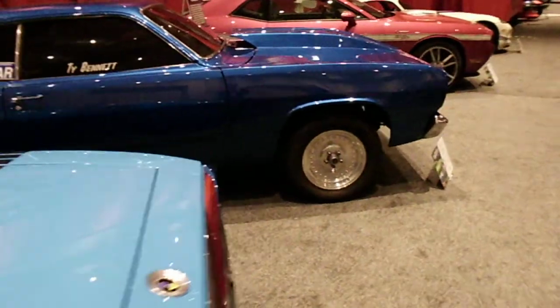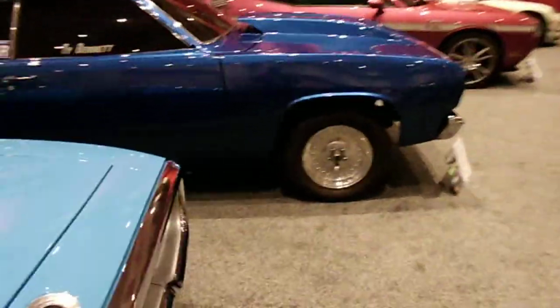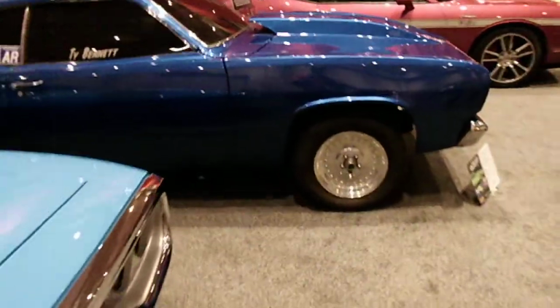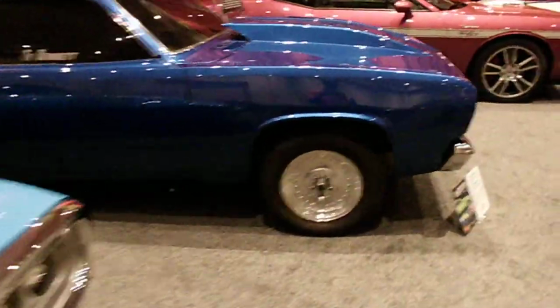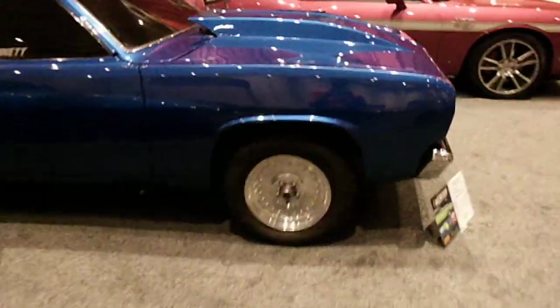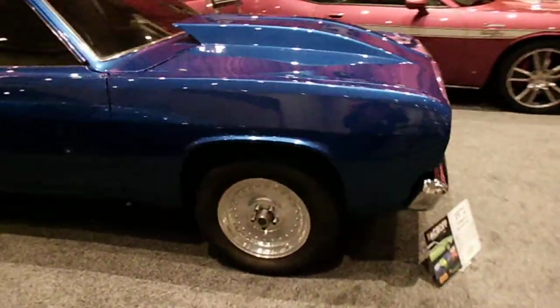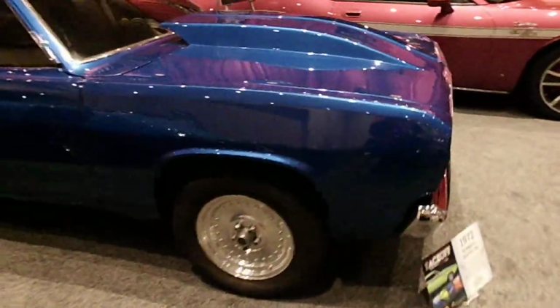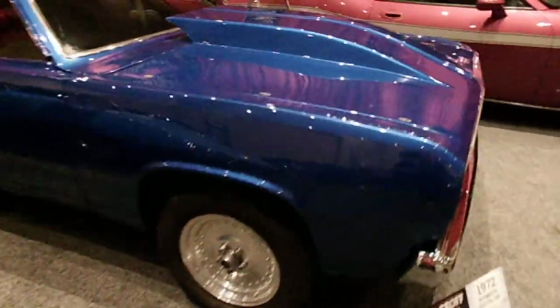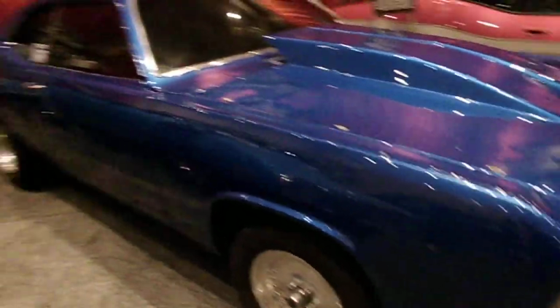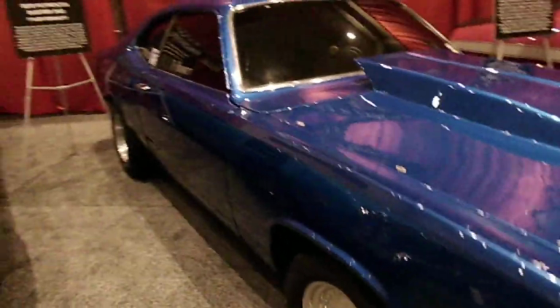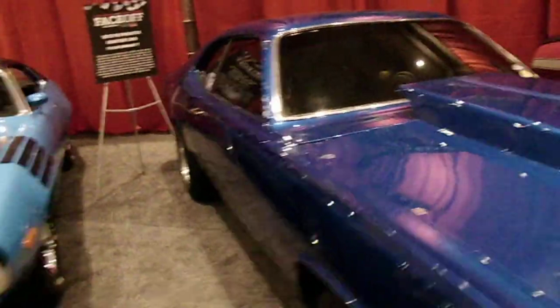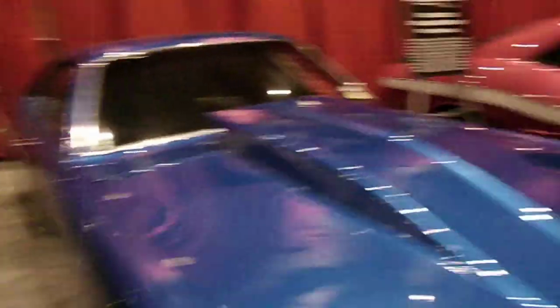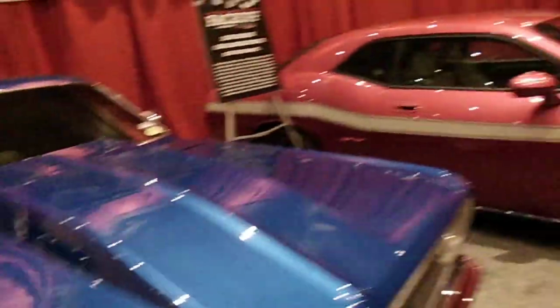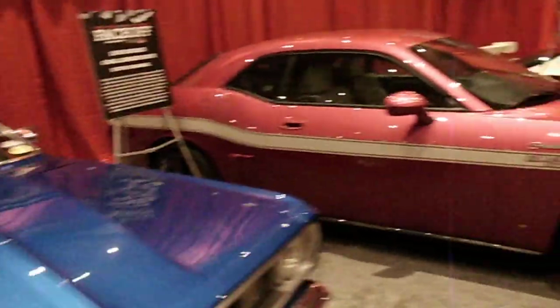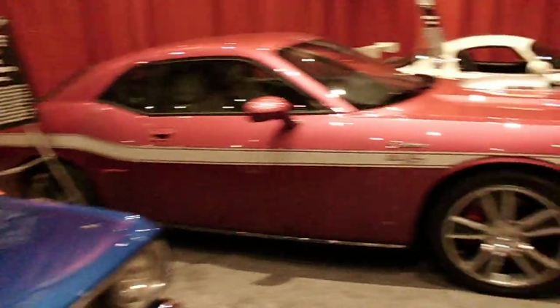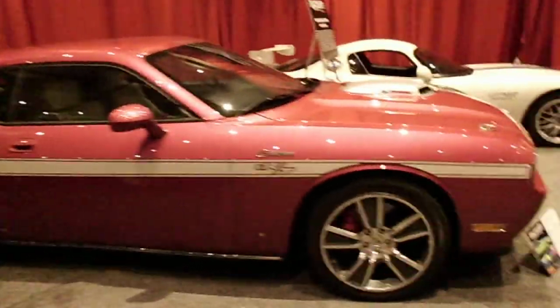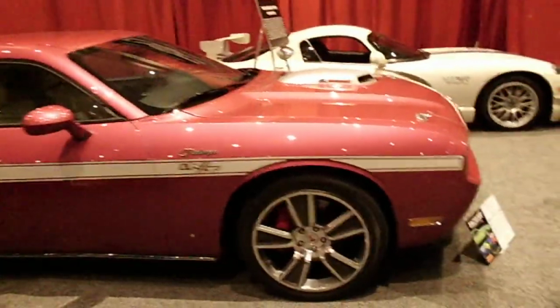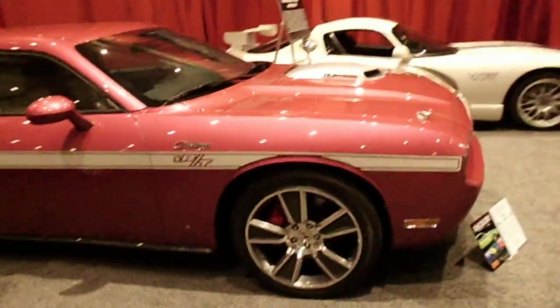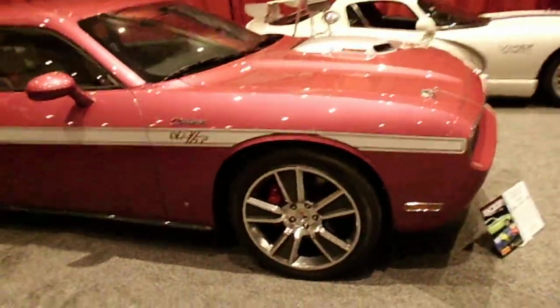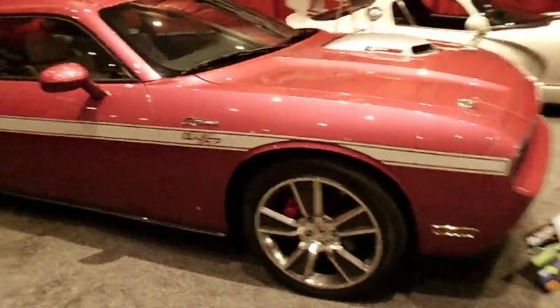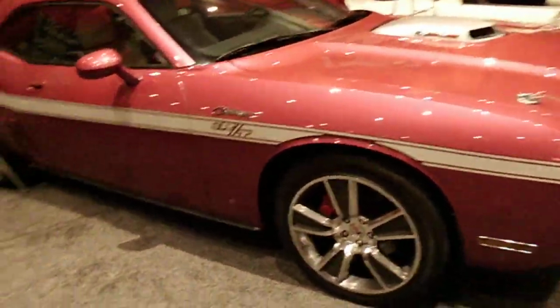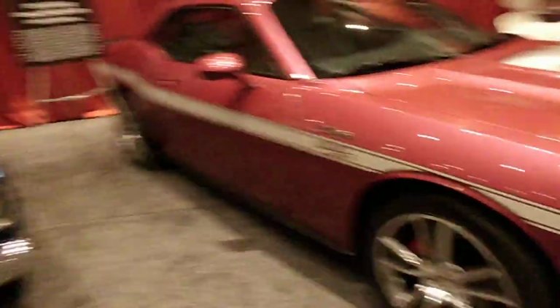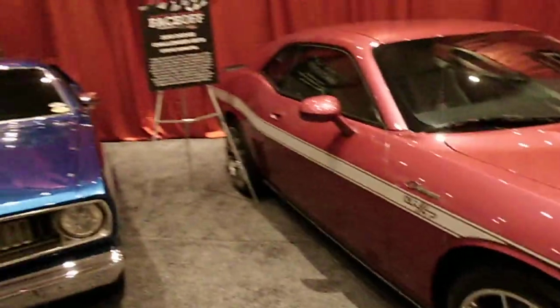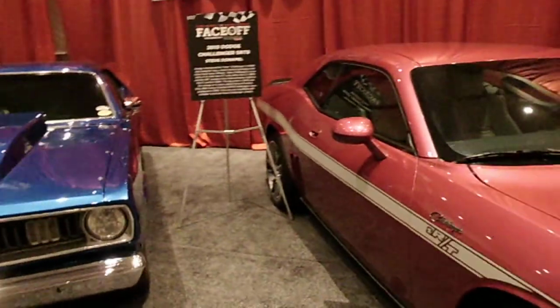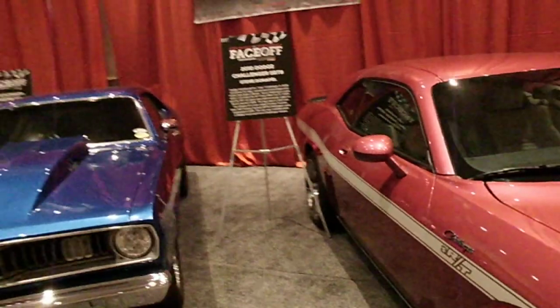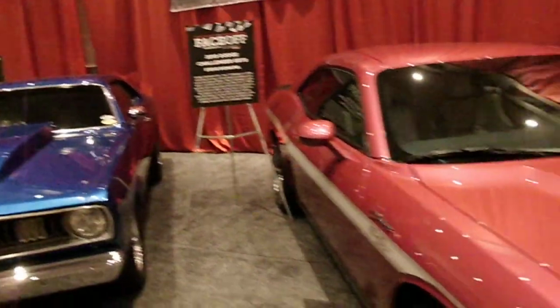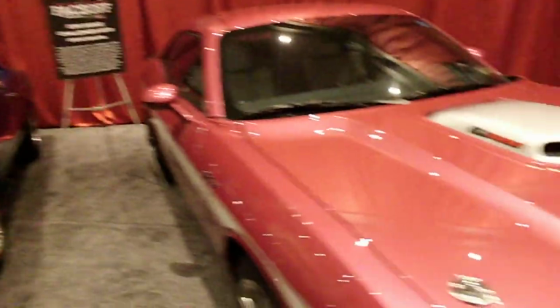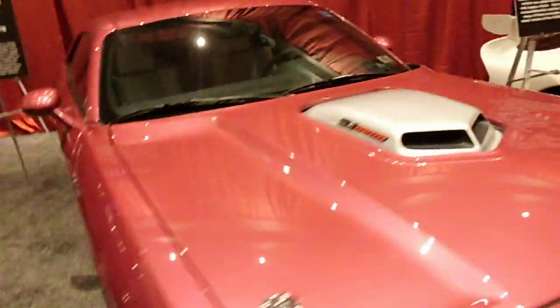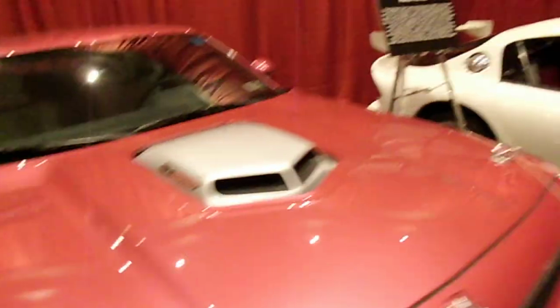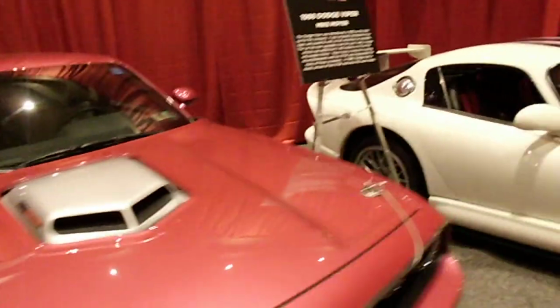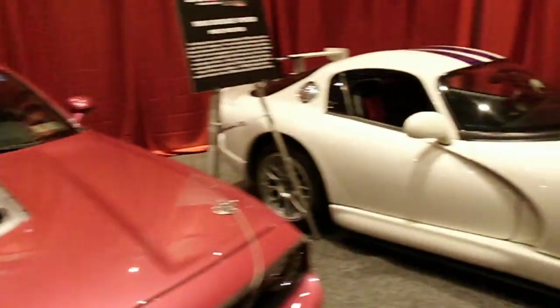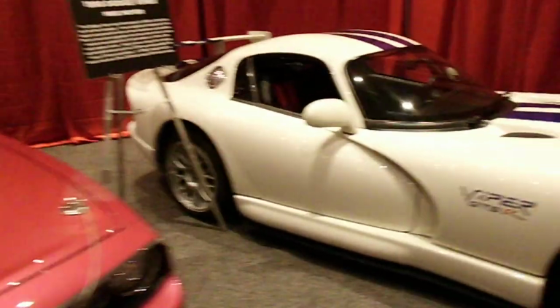Lots of nice classics — Dusters, Challengers — and then in the middle here we have the core of our modern cars. We have a very custom SRT and a Viper.